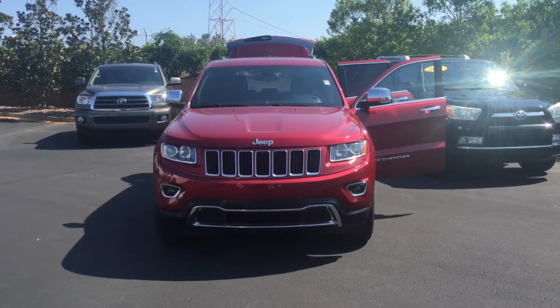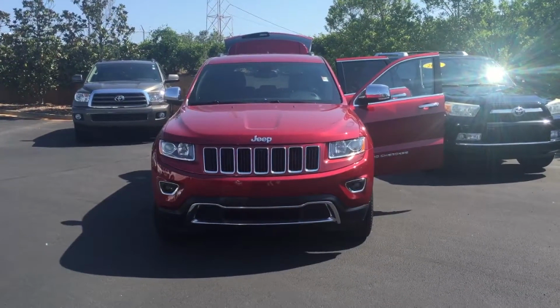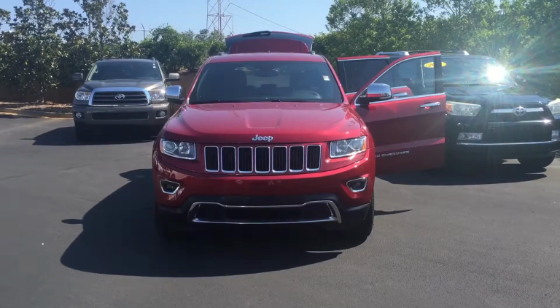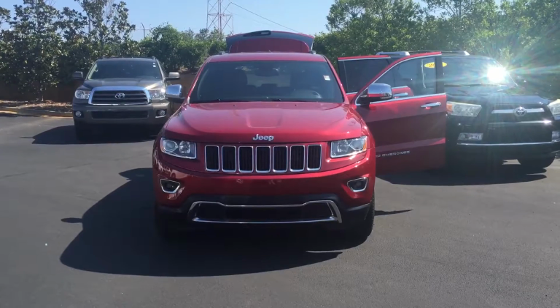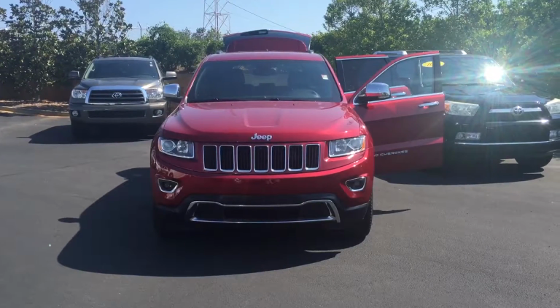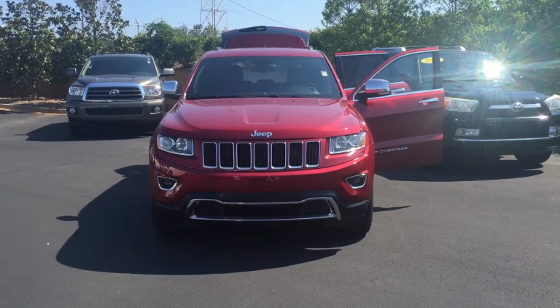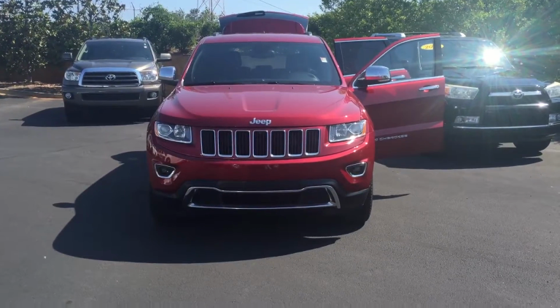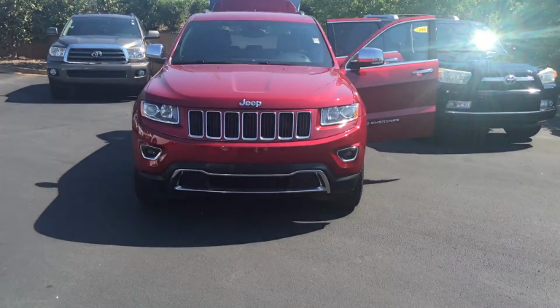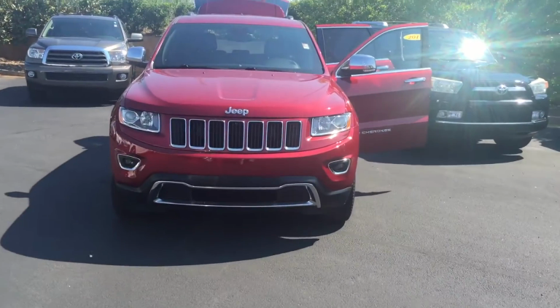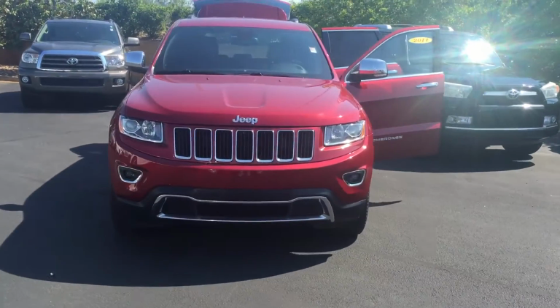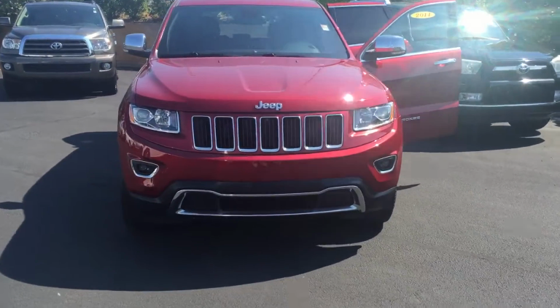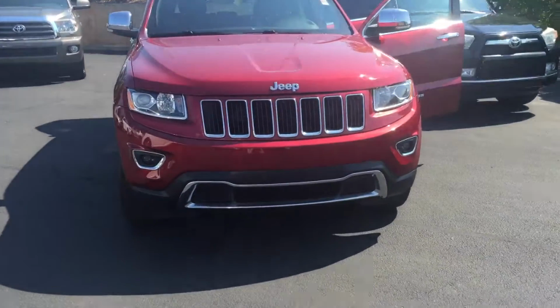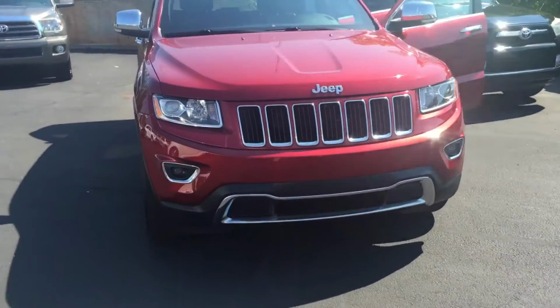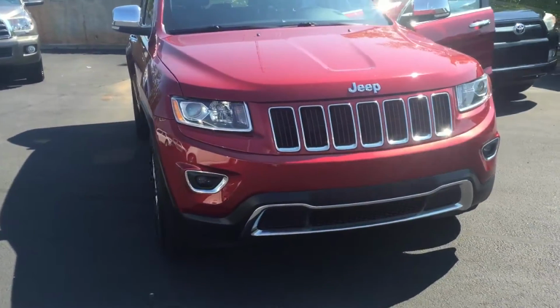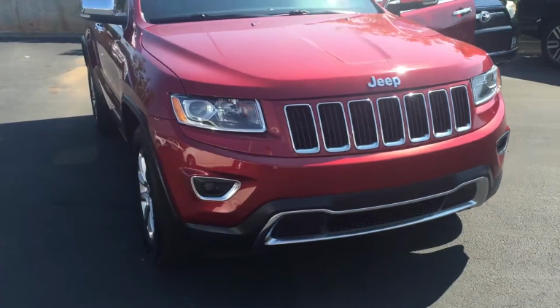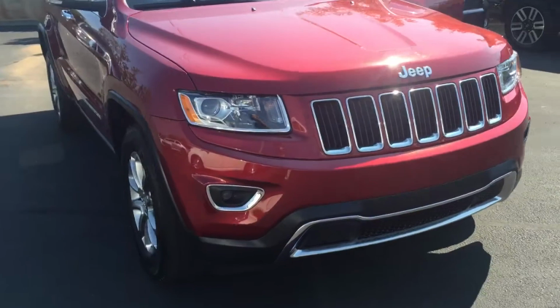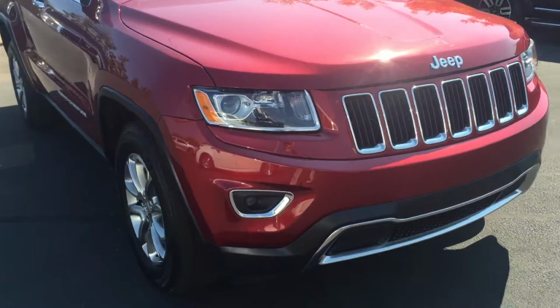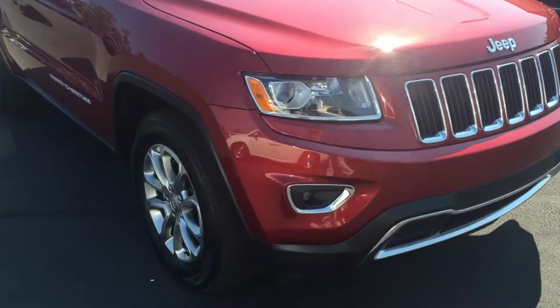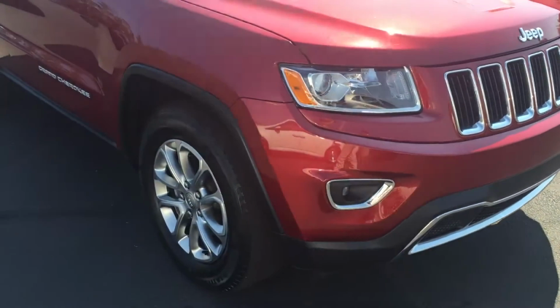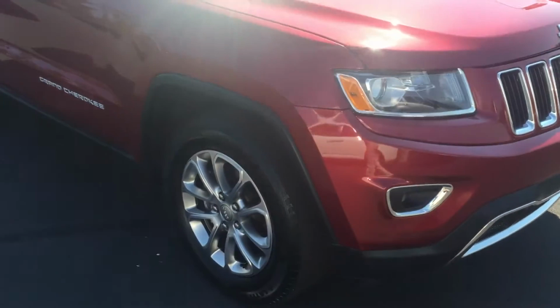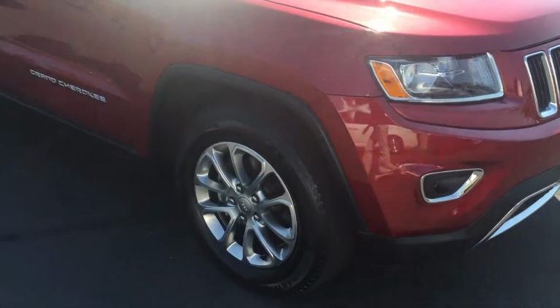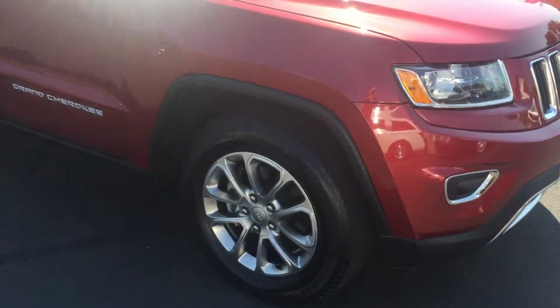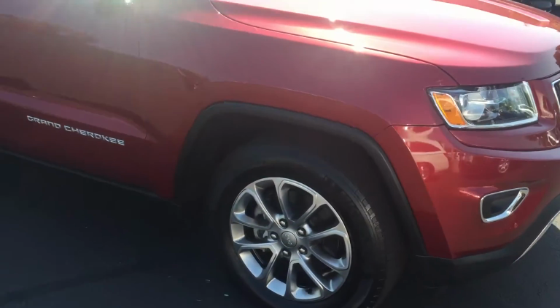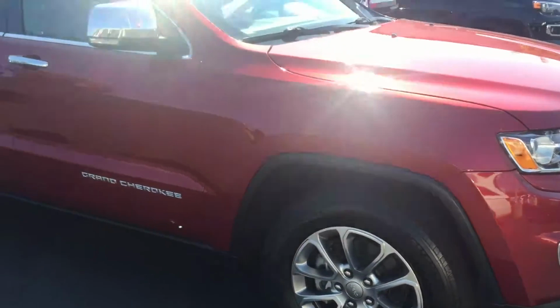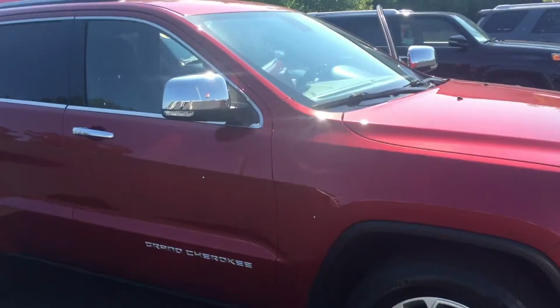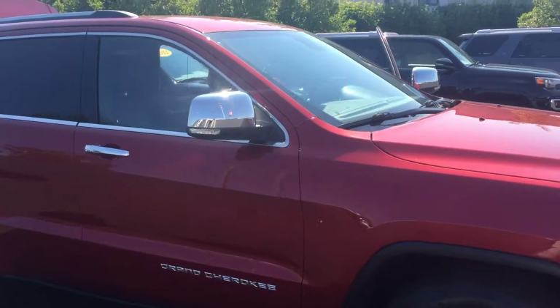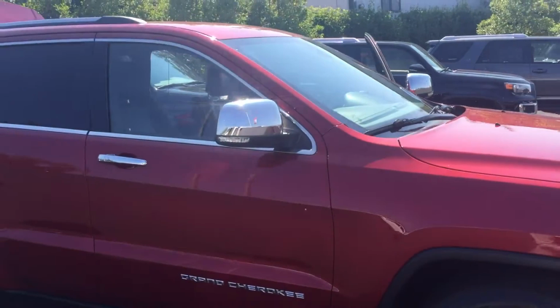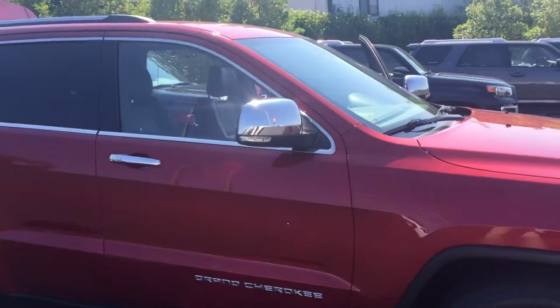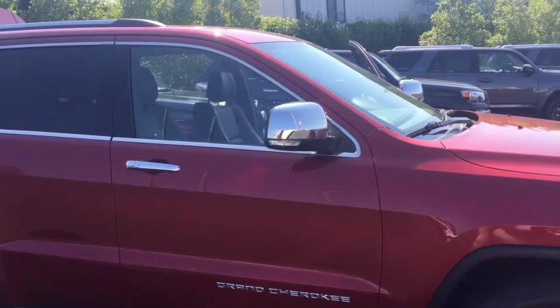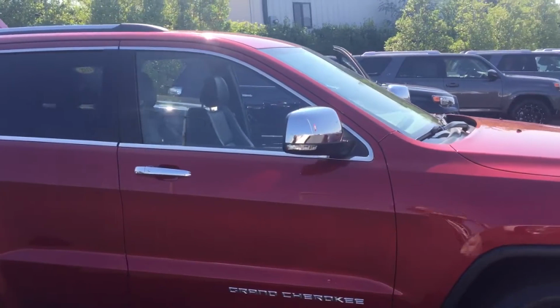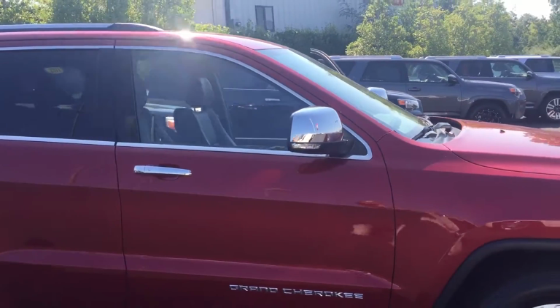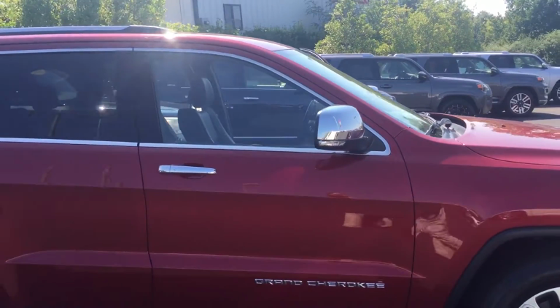This vehicle is equipped with fog lamps. You also have your 18-inch wheels, Michelin tires in great condition, turn signal indicators, and power side mirrors.